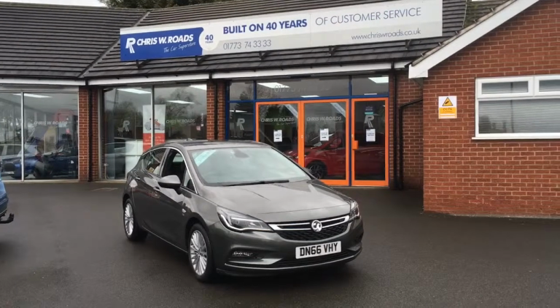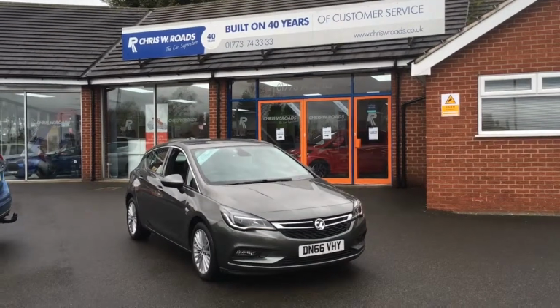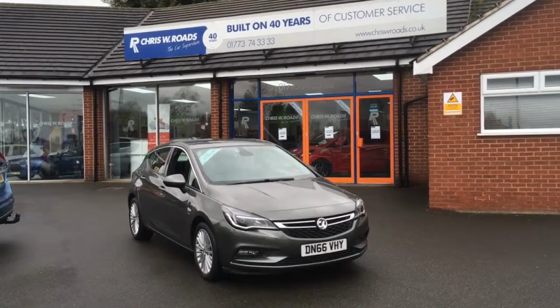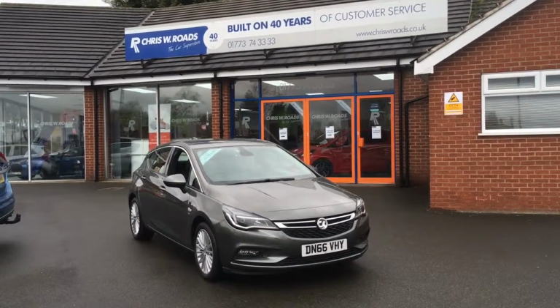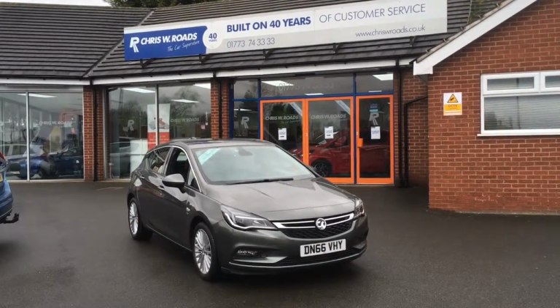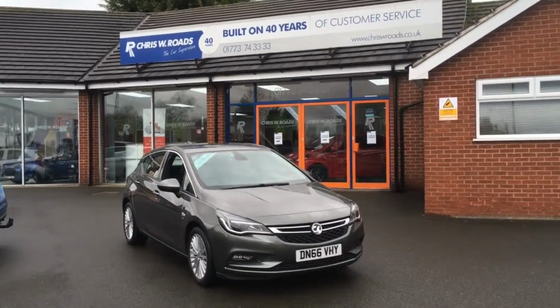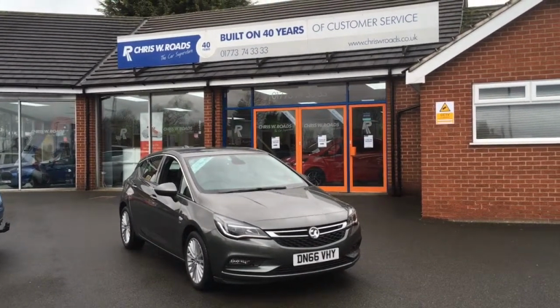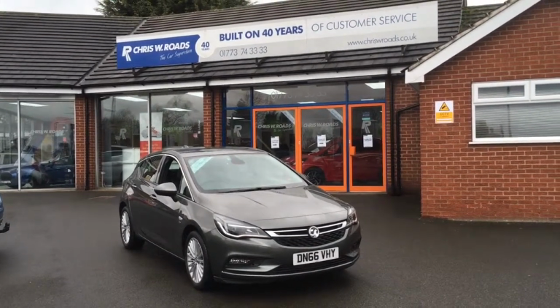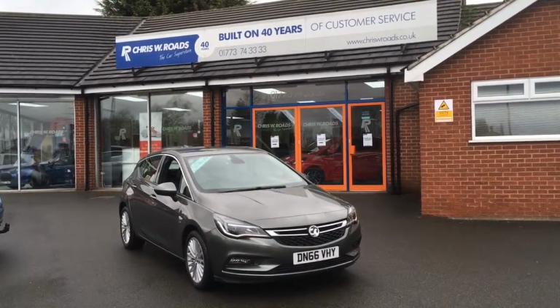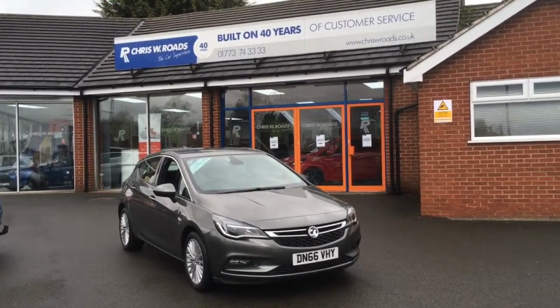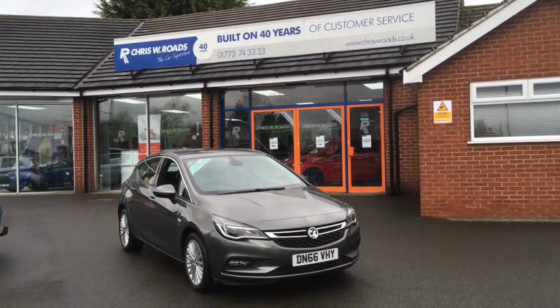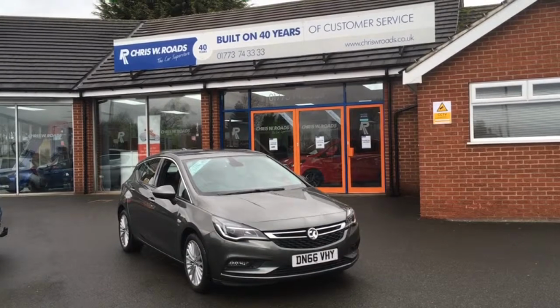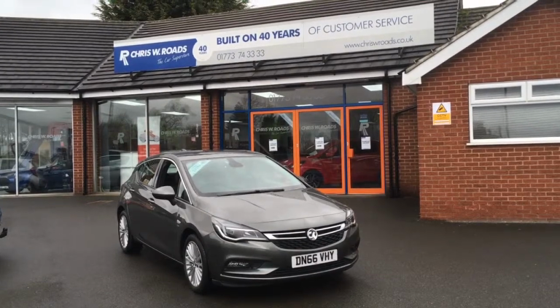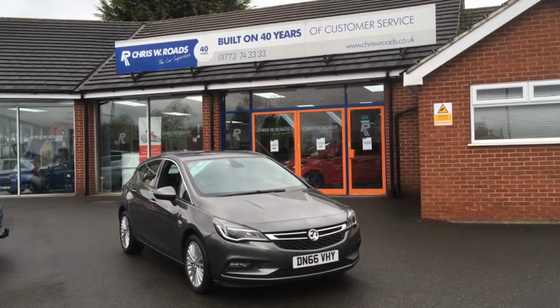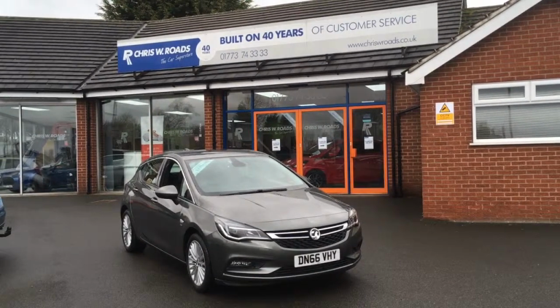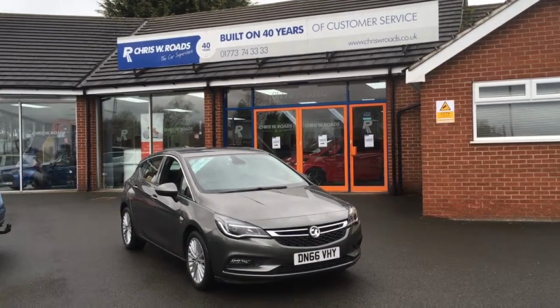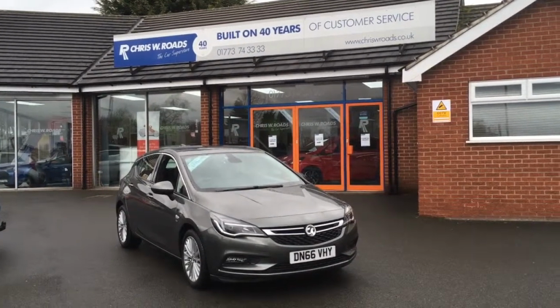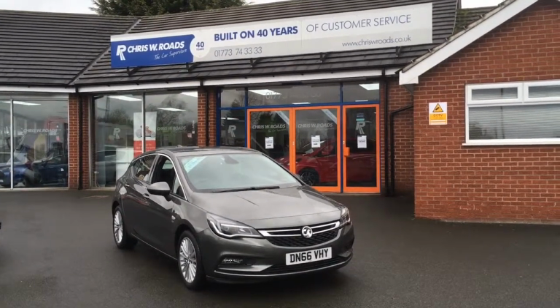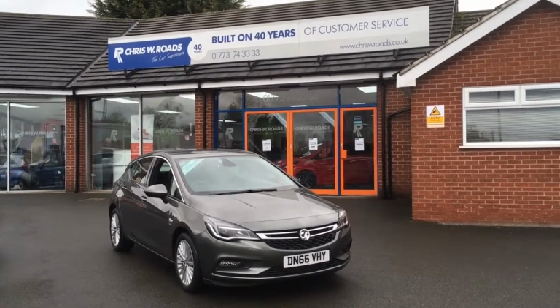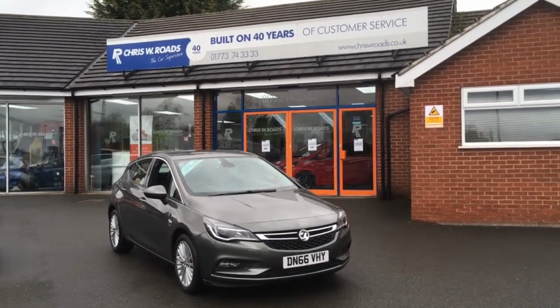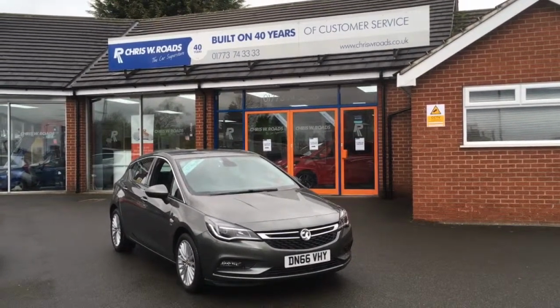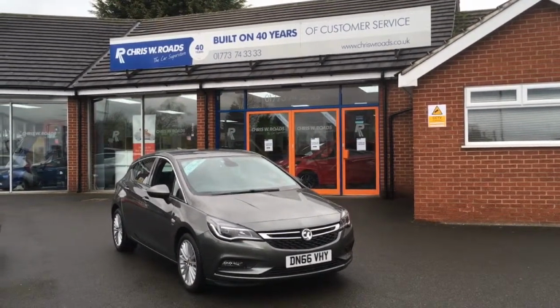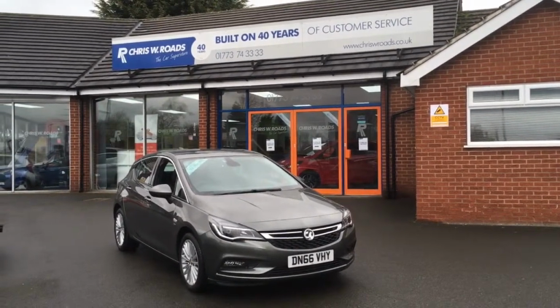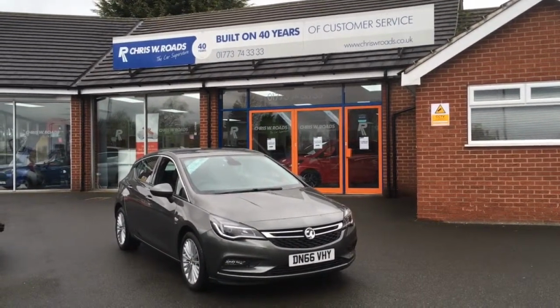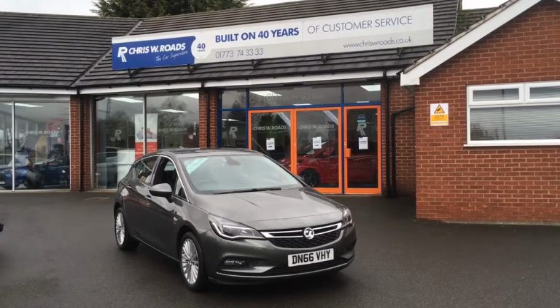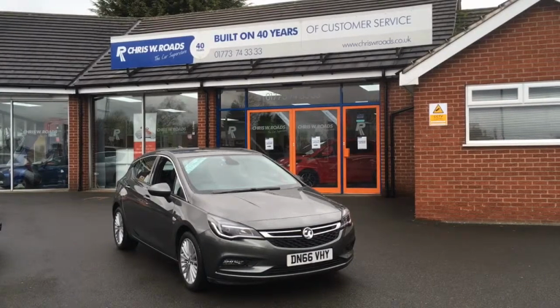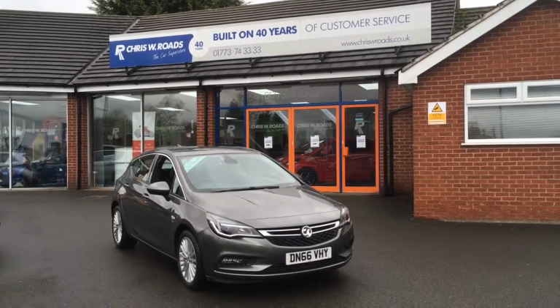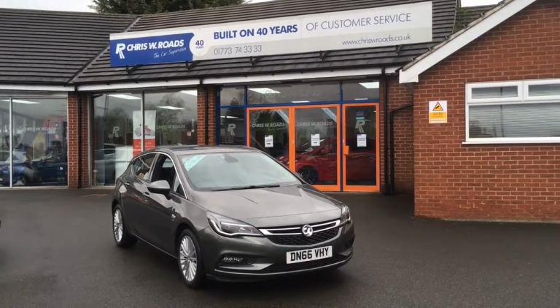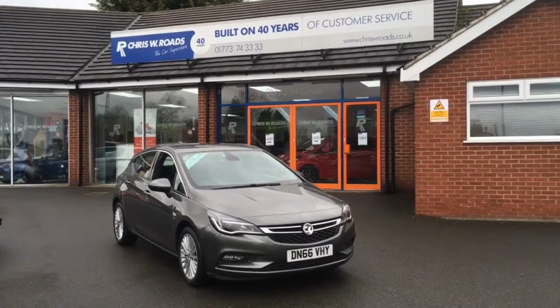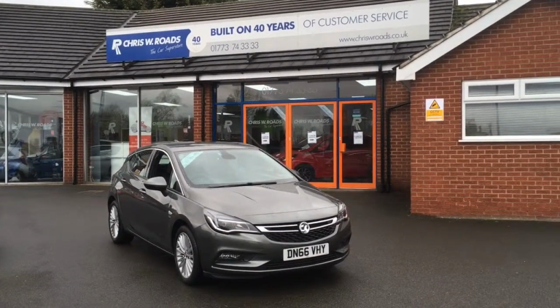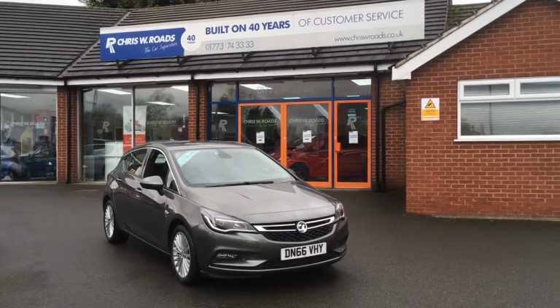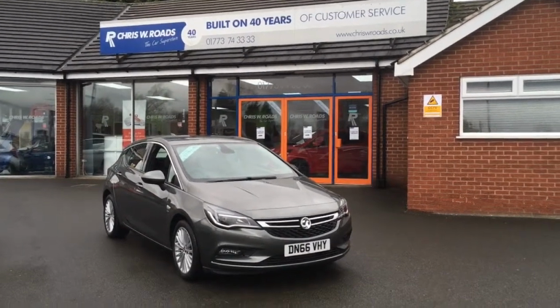Hello, this is Rob from Chris W. Rhodes. Here we have a Vauxhall Astra Elite which looks very smart in grey, and we've got some brilliant features to show you on the interior a bit later on in the video as well, so let's start with the walk around.